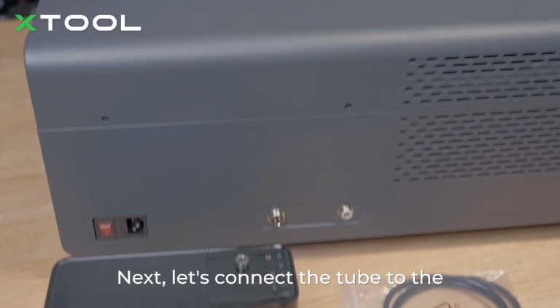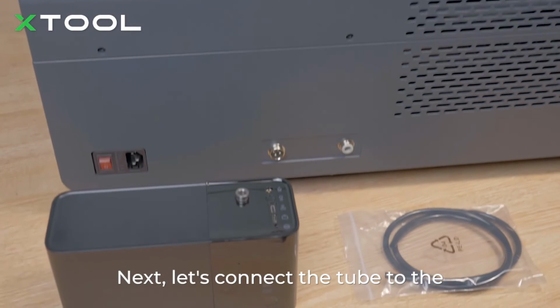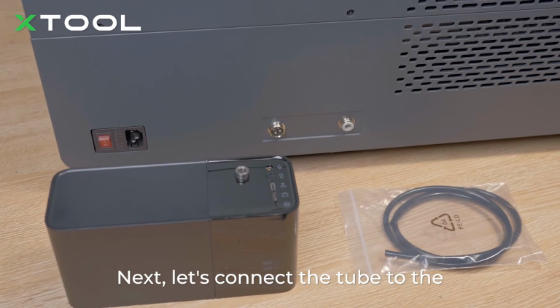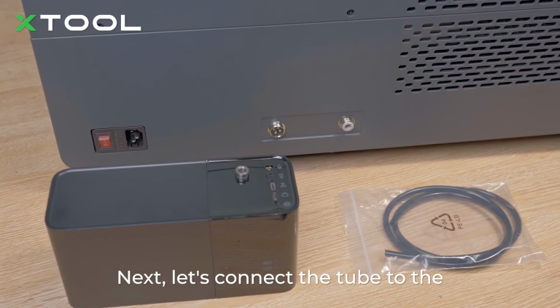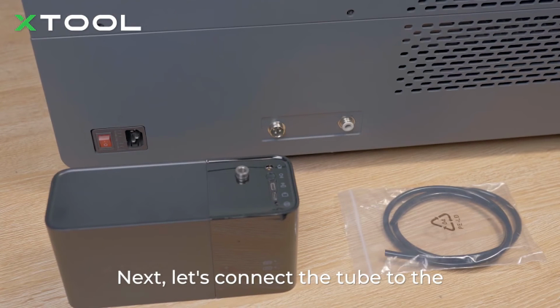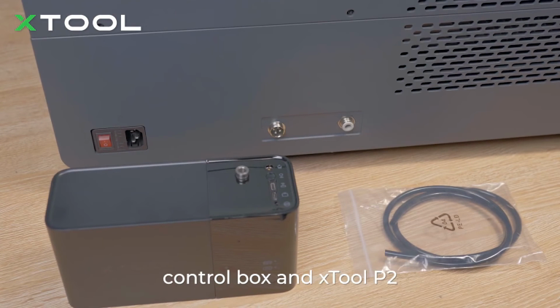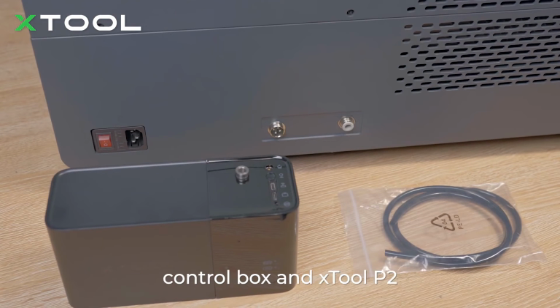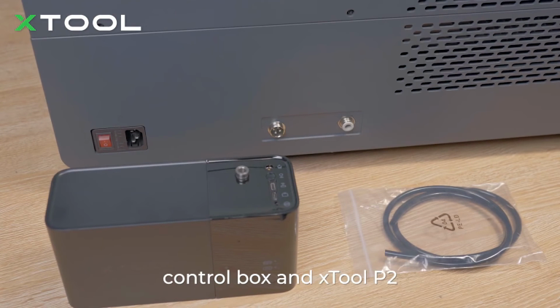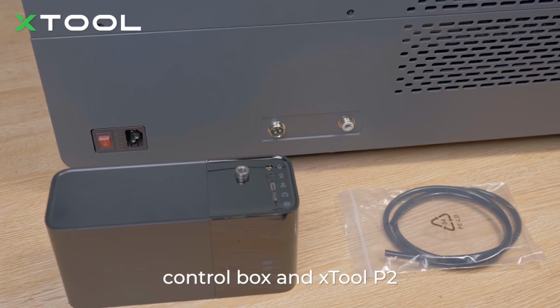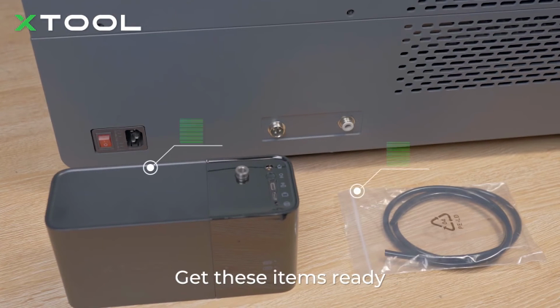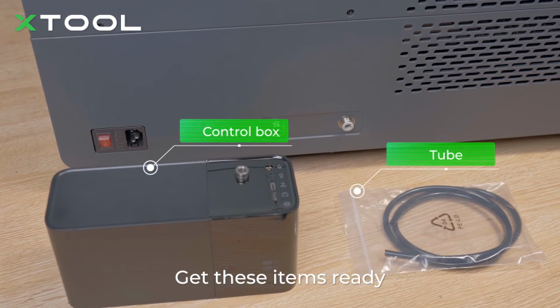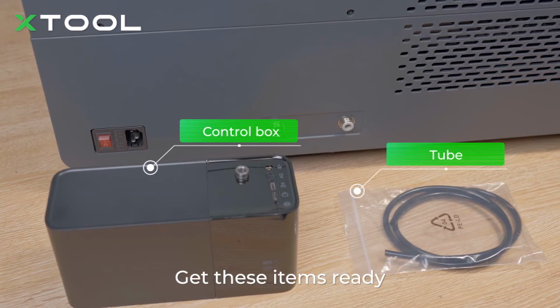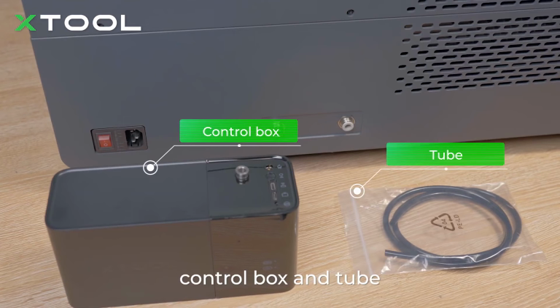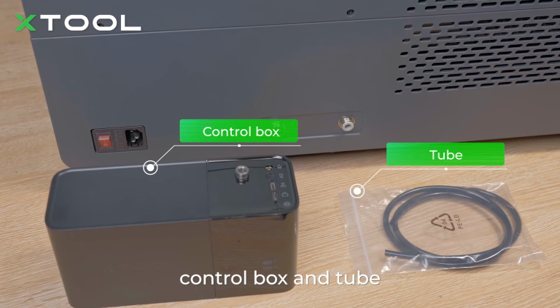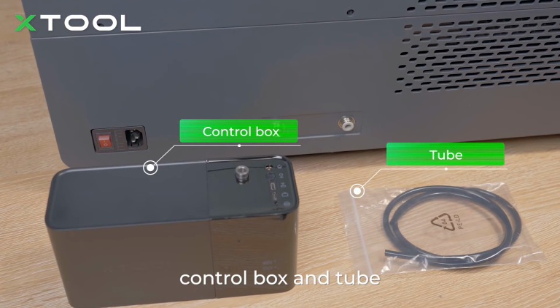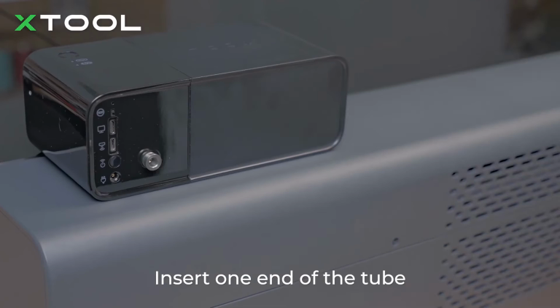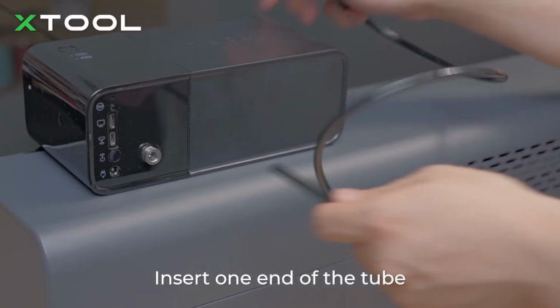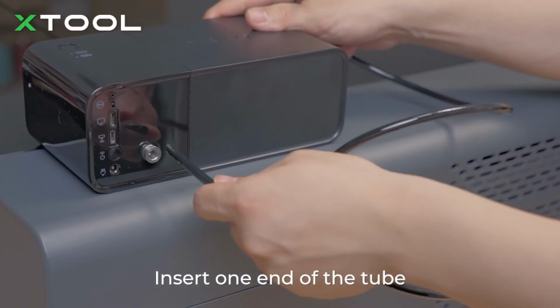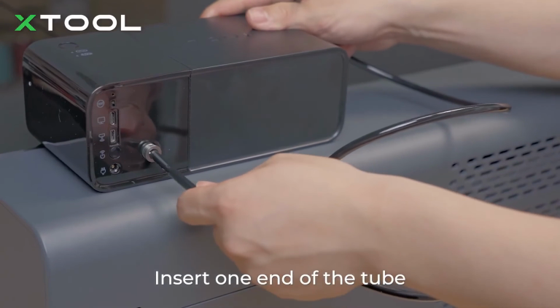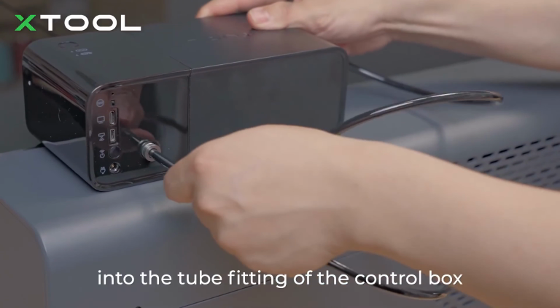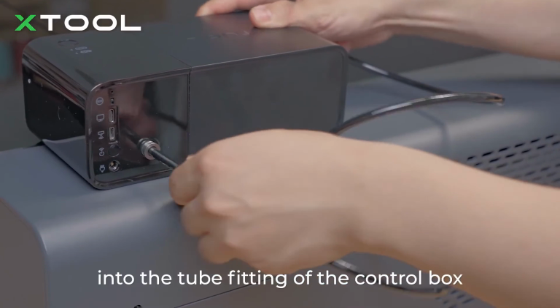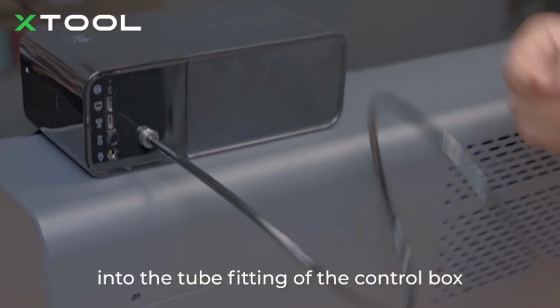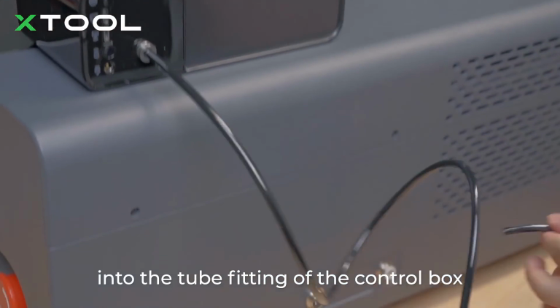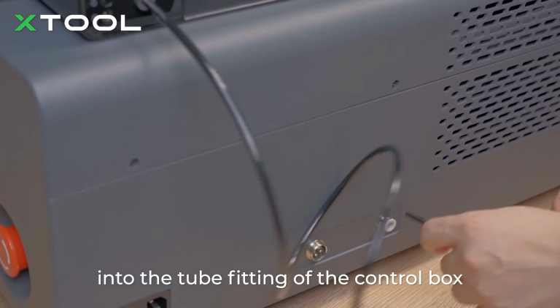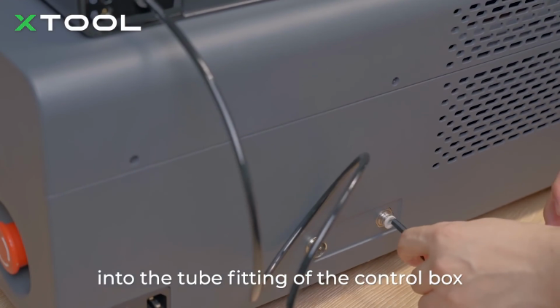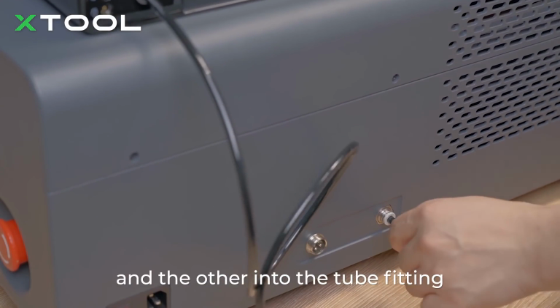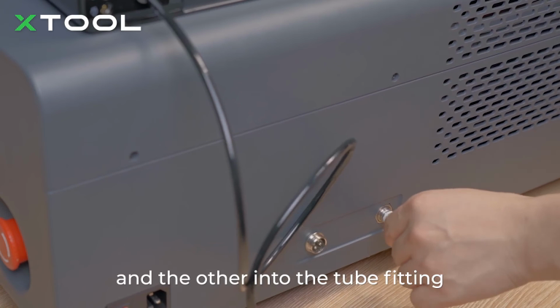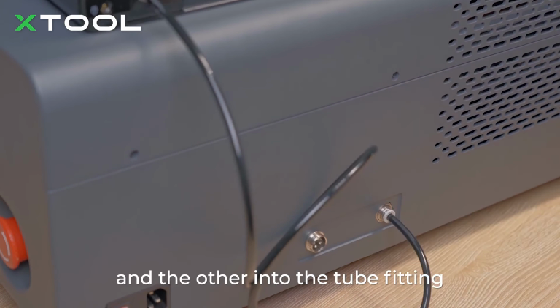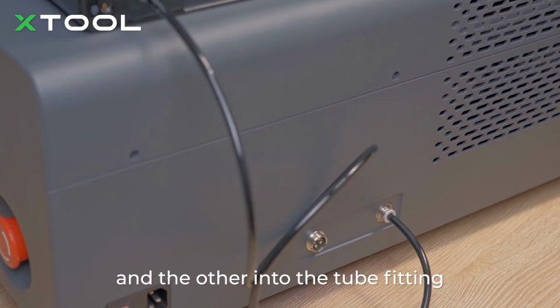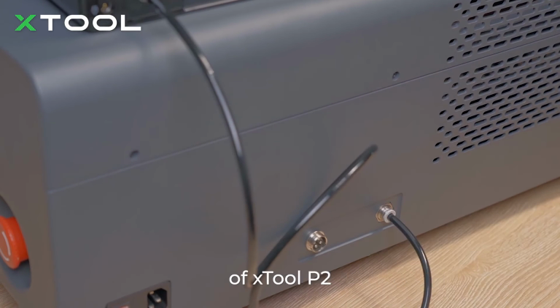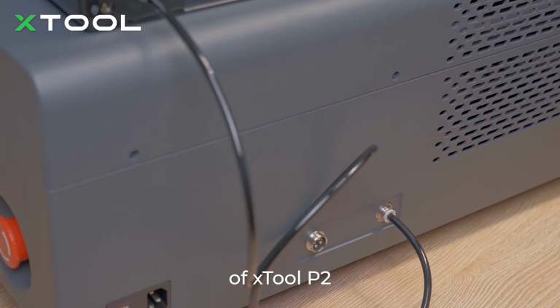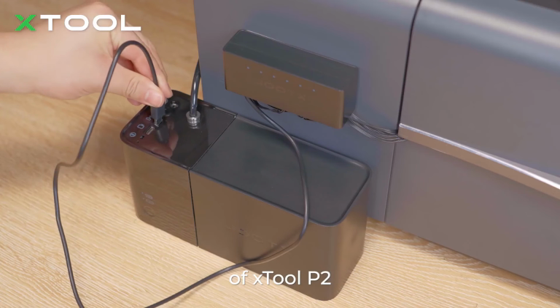Then let's connect the tube to the control box and the Xtool P2. Get those items ready: control box and tube. Insert one end of the tube into the tube fitting of the control box and the other end into the tube fitting of the Xtool P2.